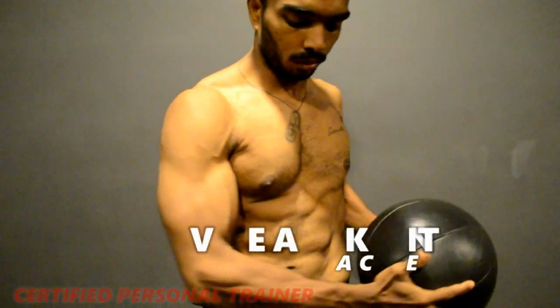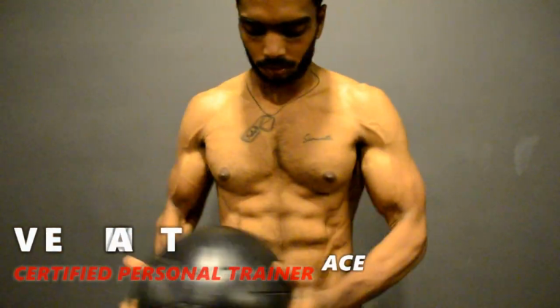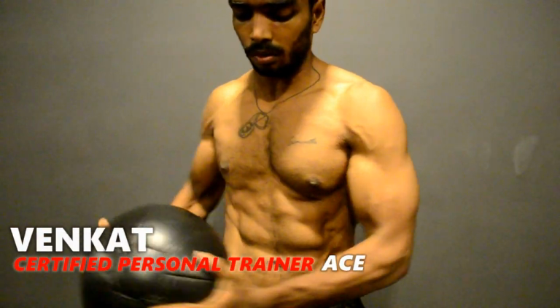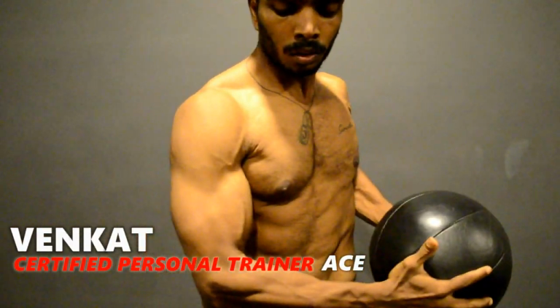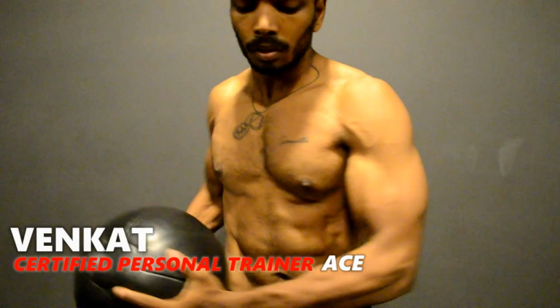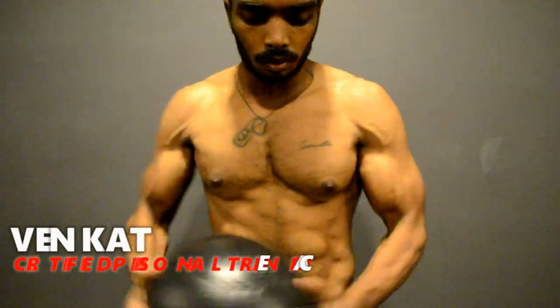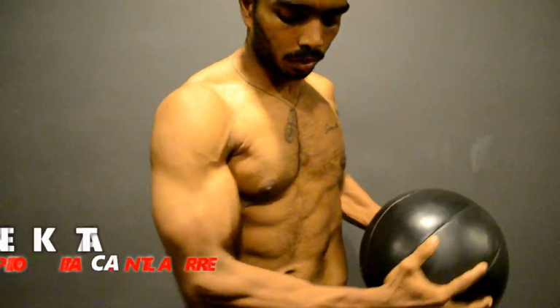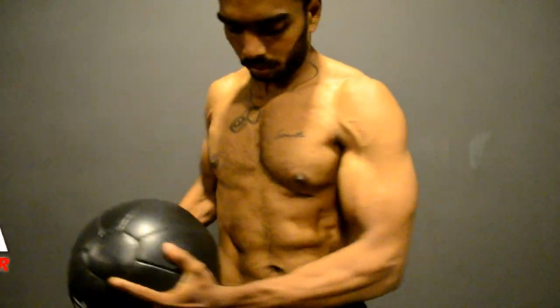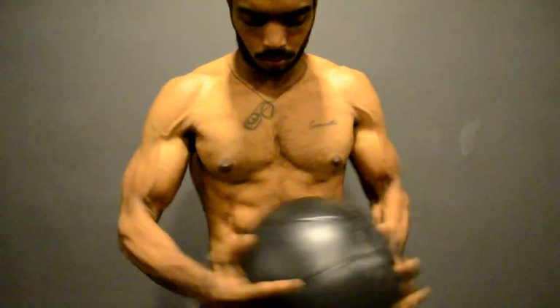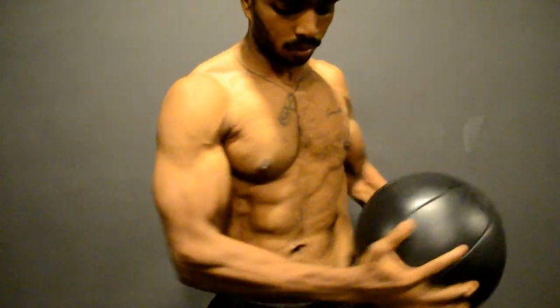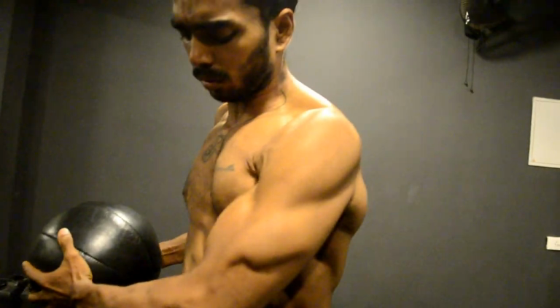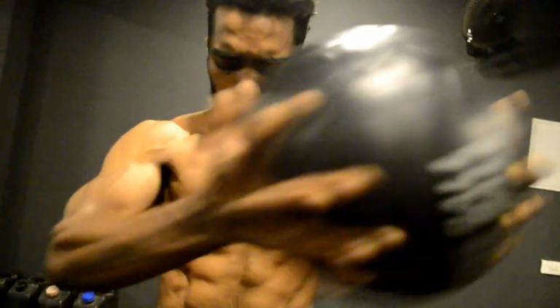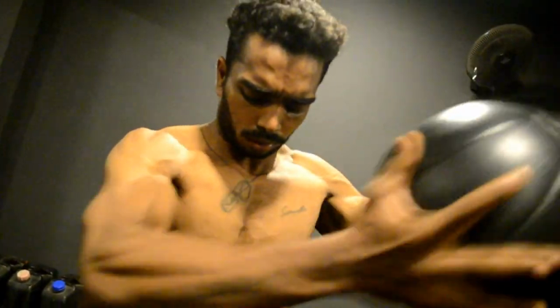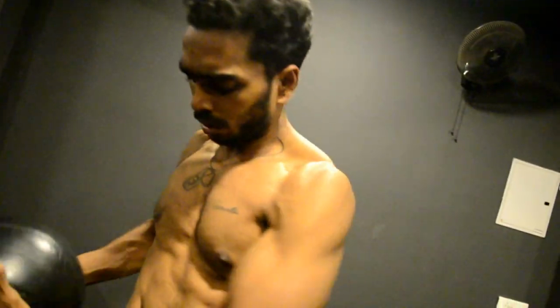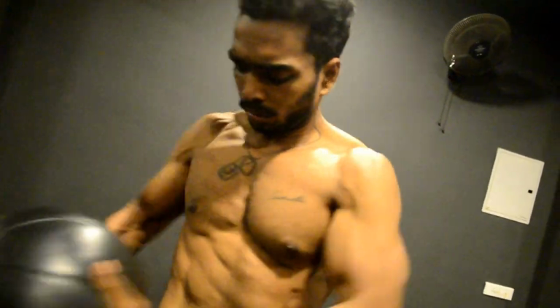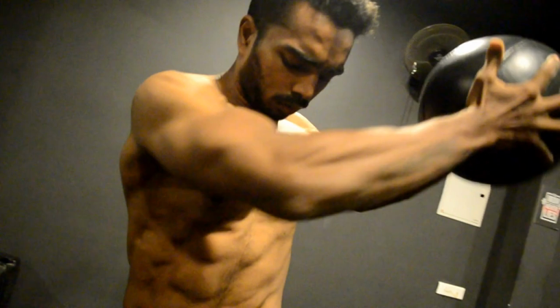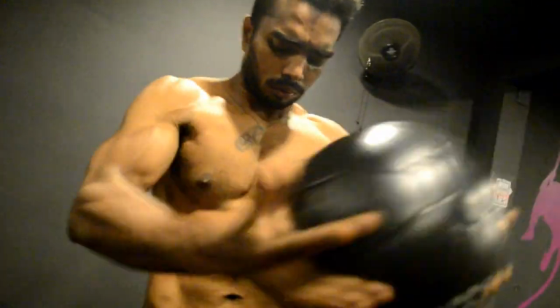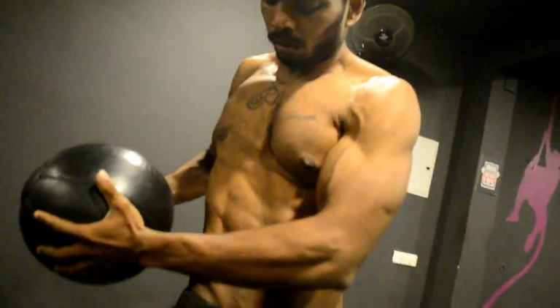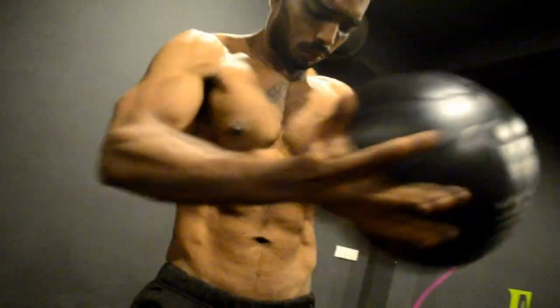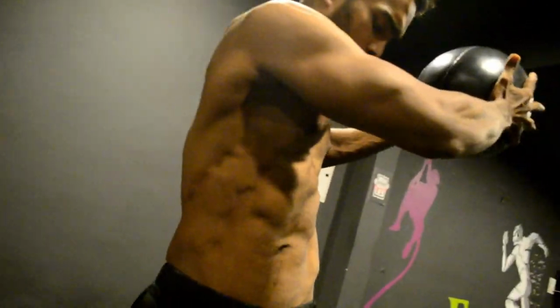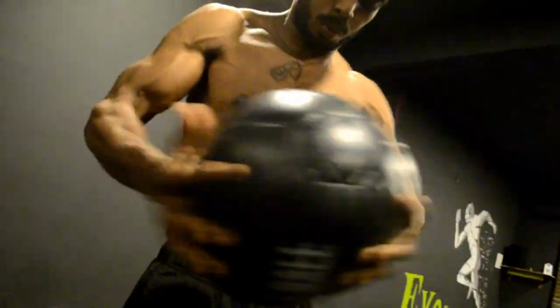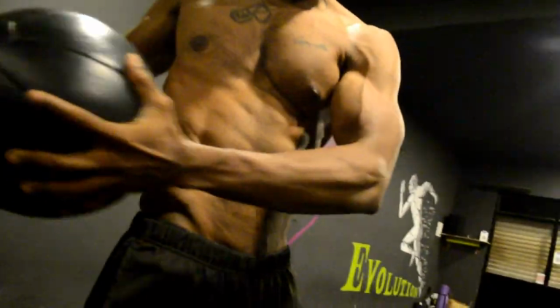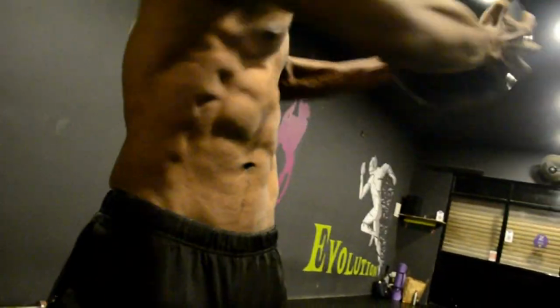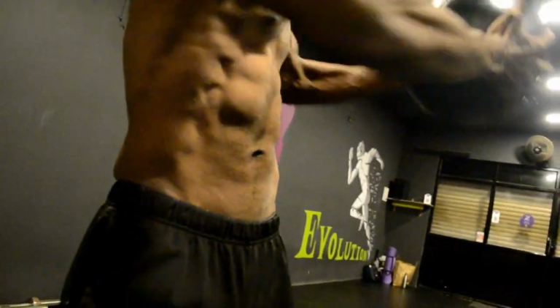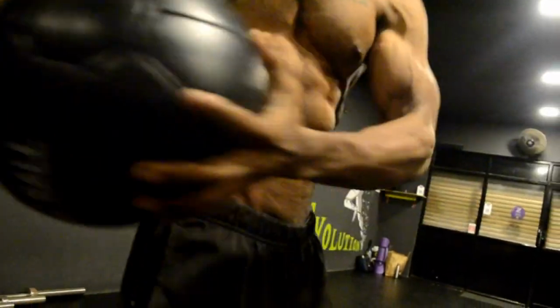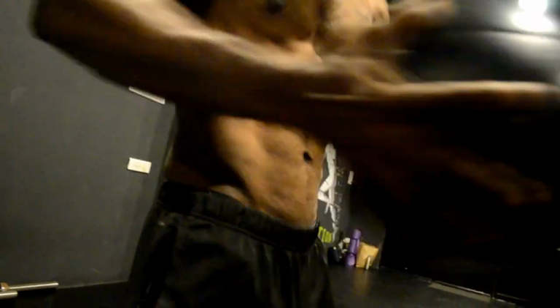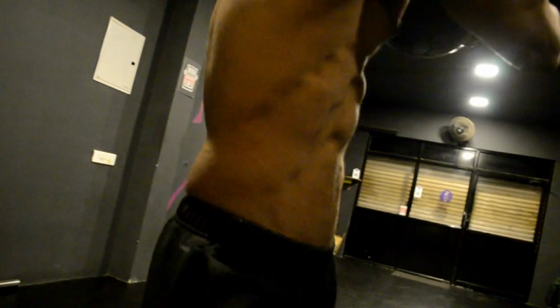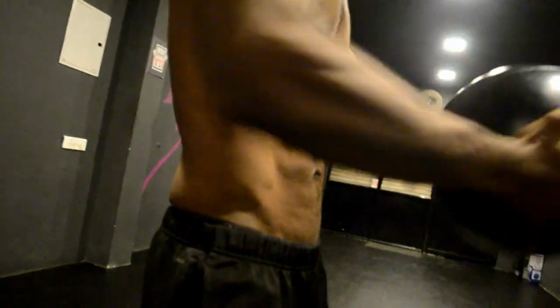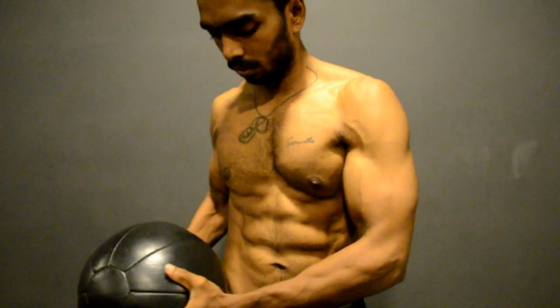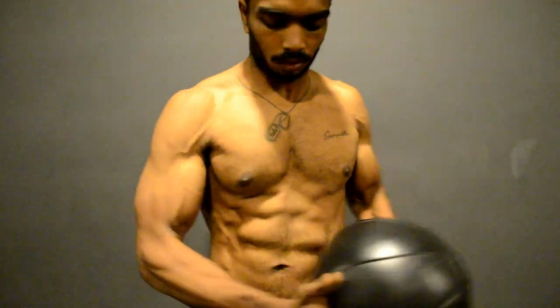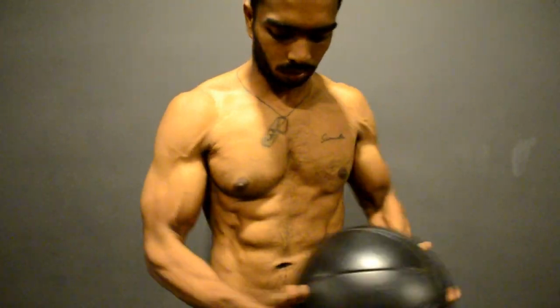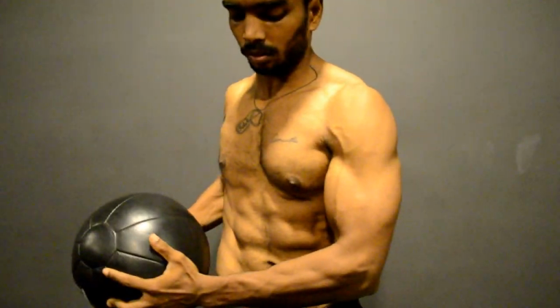Hello guys, welcome back to Evolution. Today we are going to see two exercises which really target the oblique muscles and give you the desired shape.